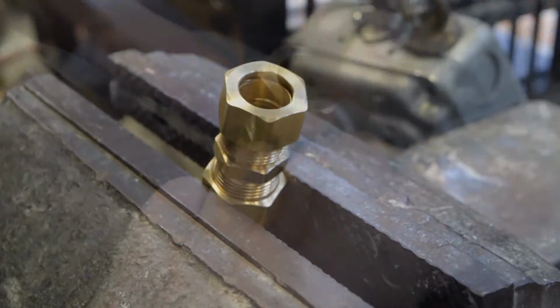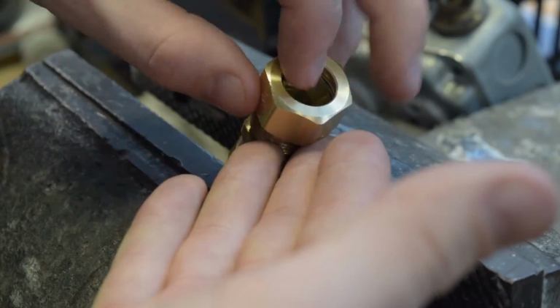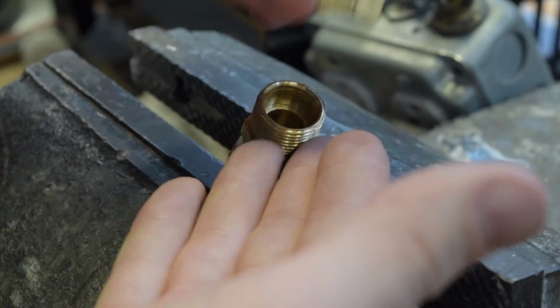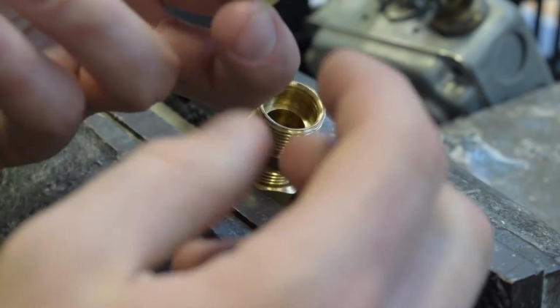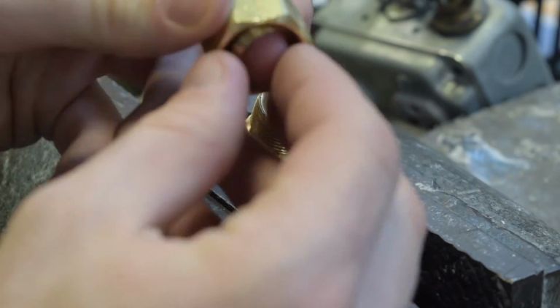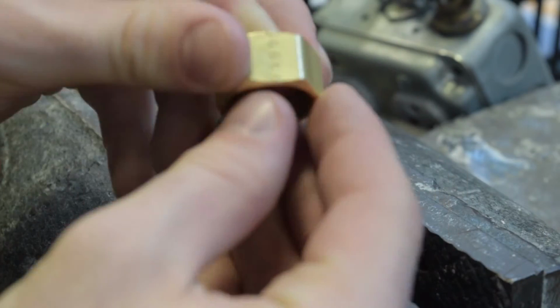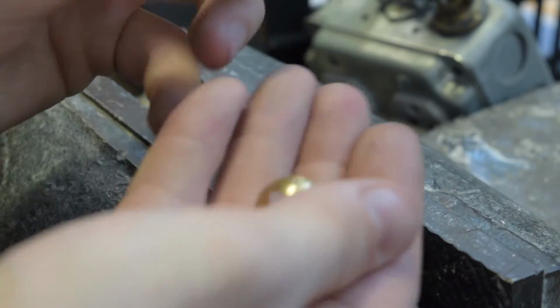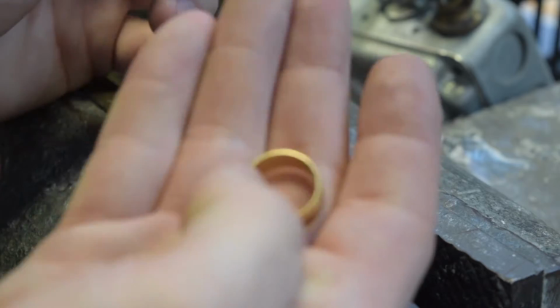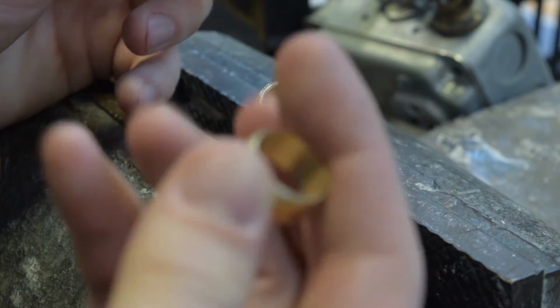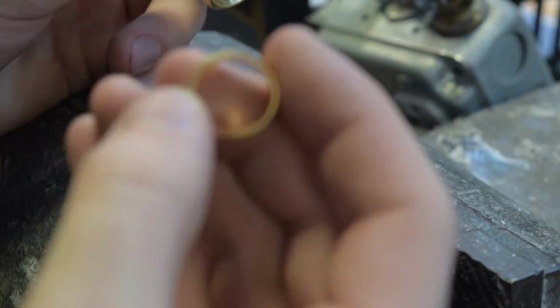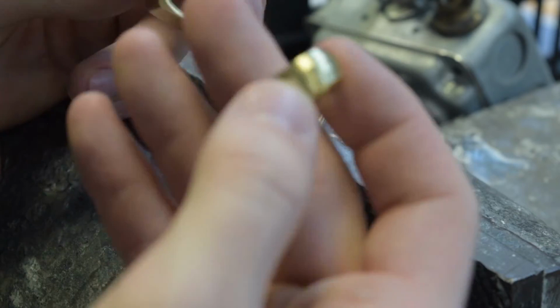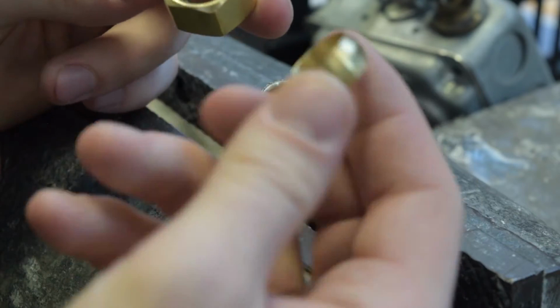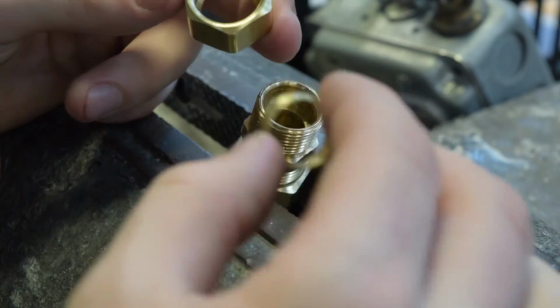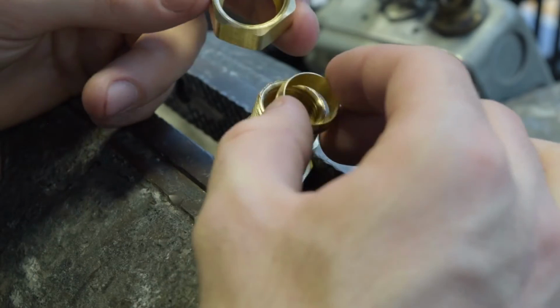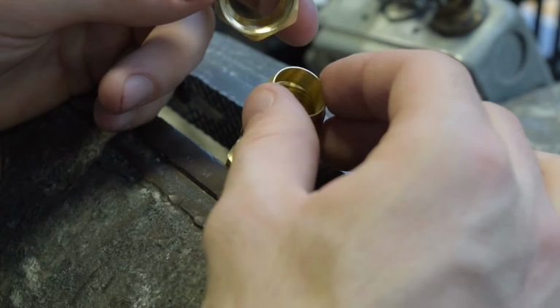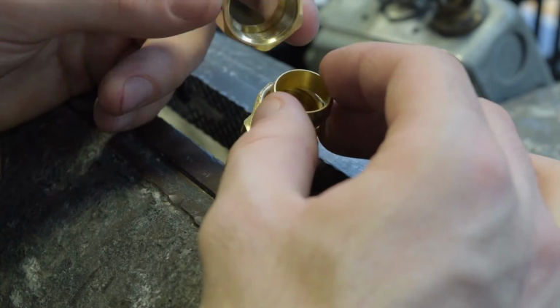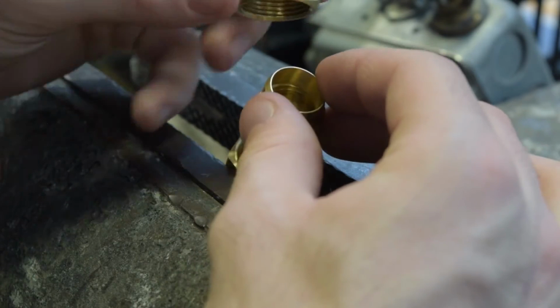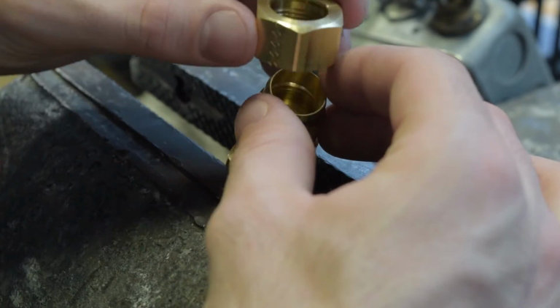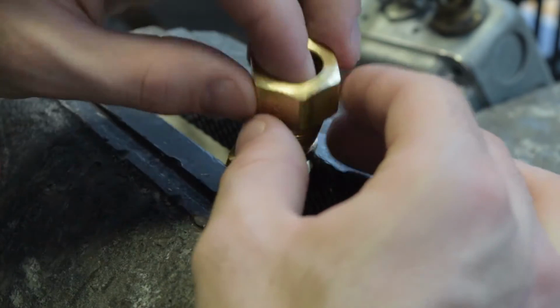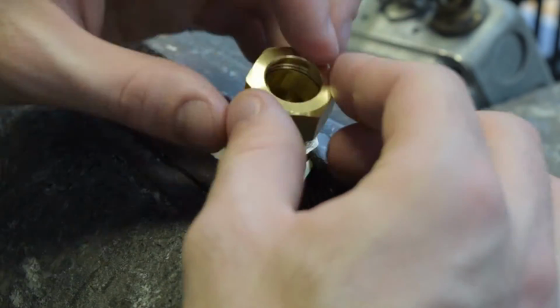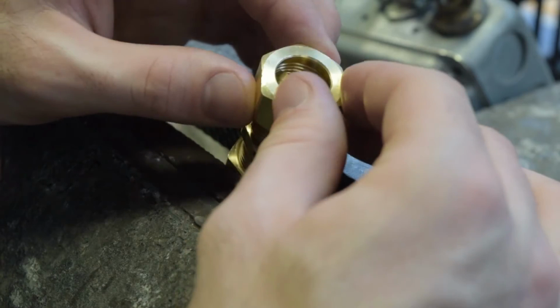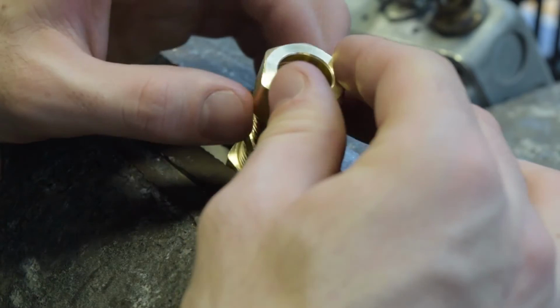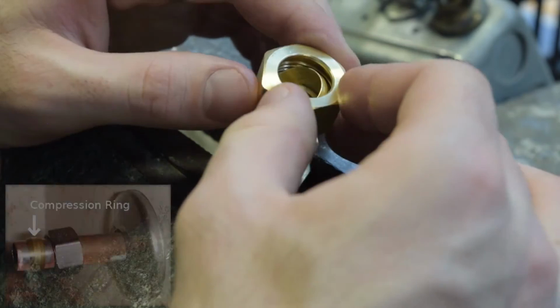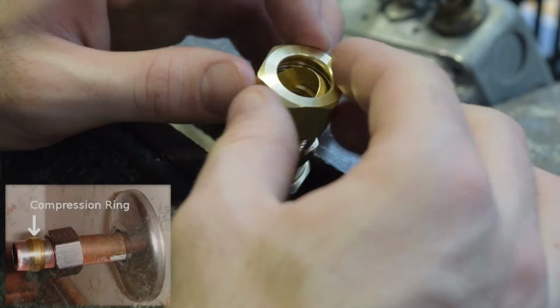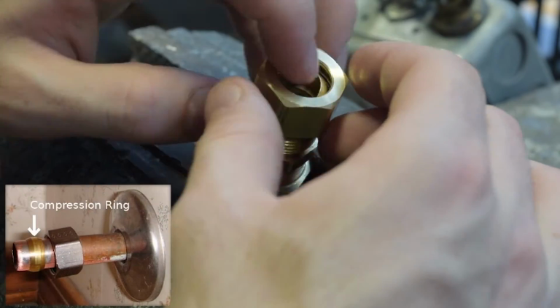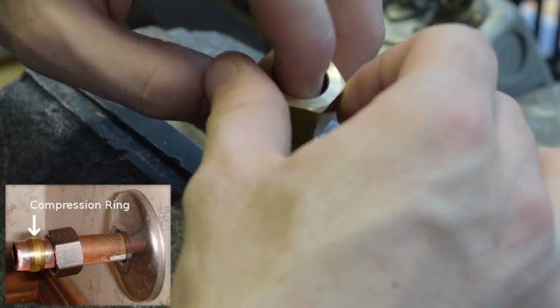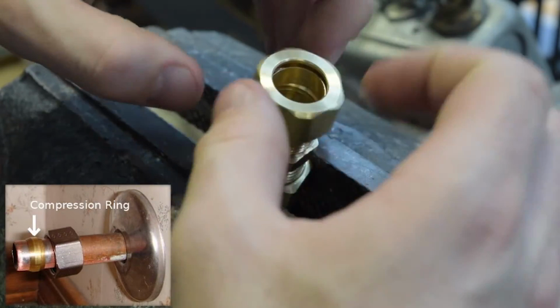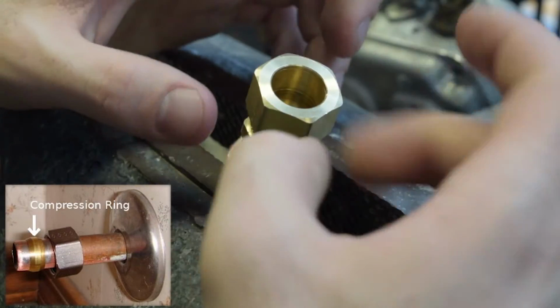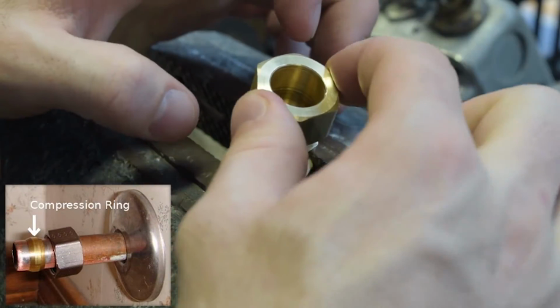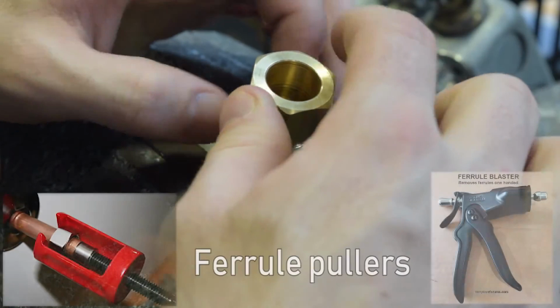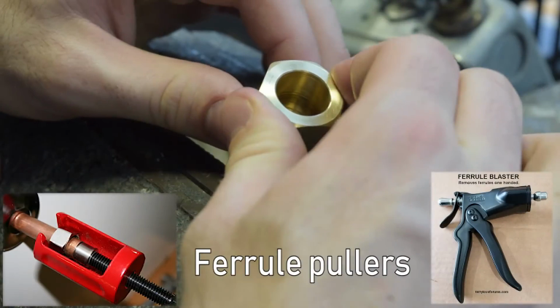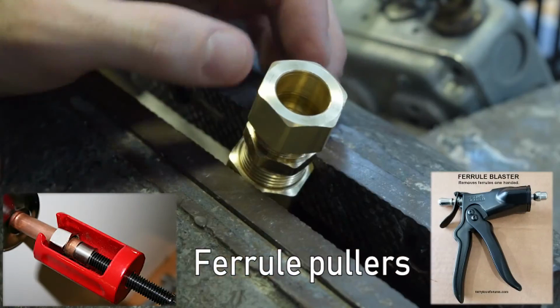This section is for the ferrule ring. This ferrule creates a liquid seal when the fitting is completely tightened. As the compression fitting ages, this ferrule ring can get stuck, so you'll need something called a ferrule puller to get it off.